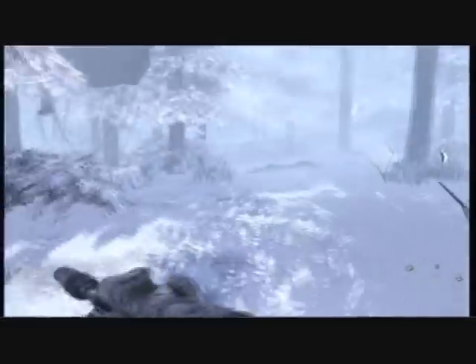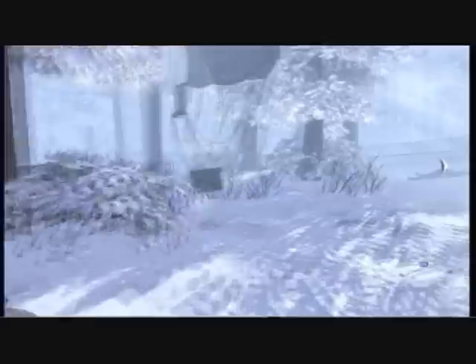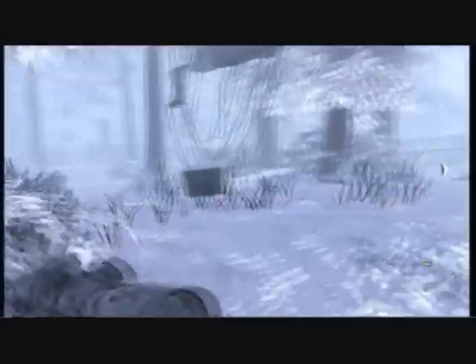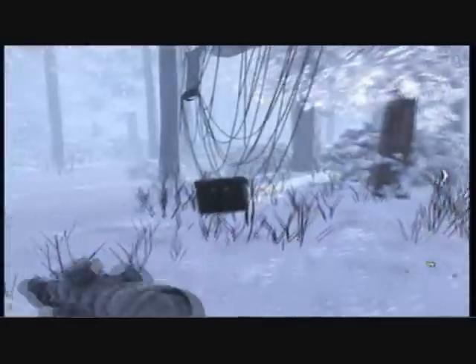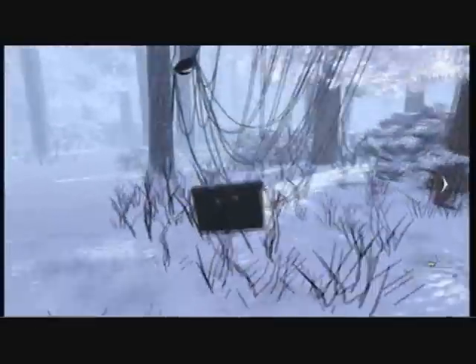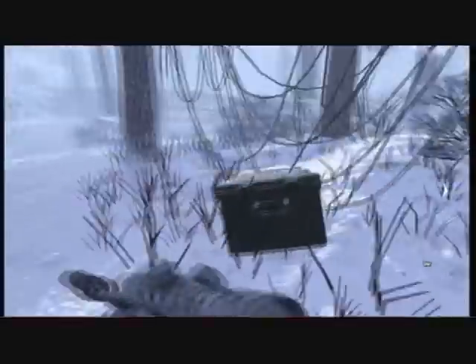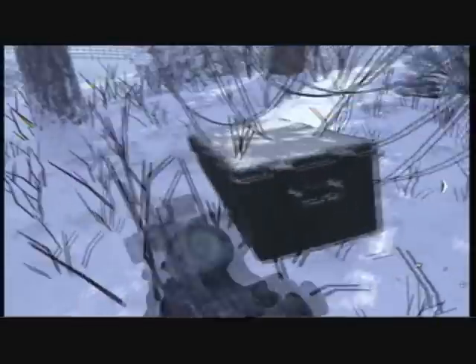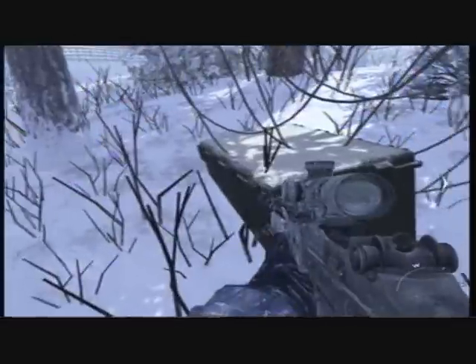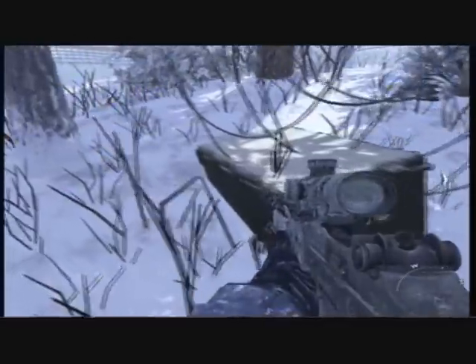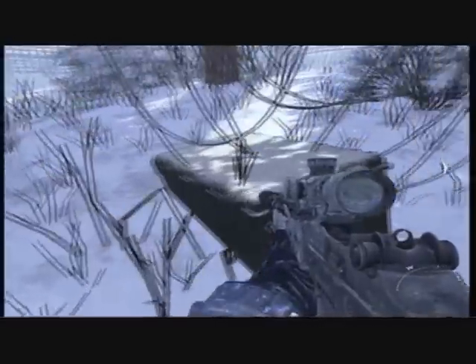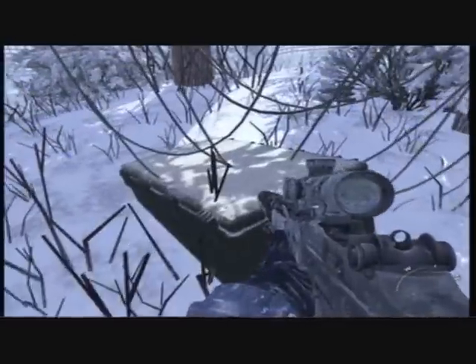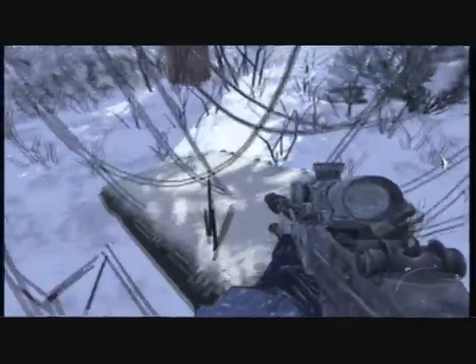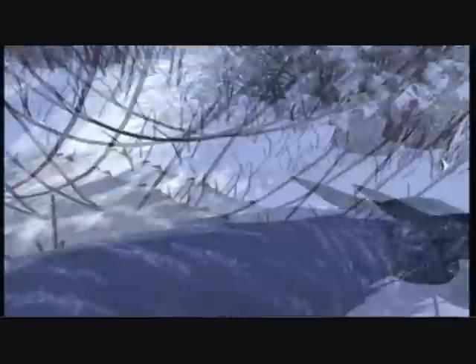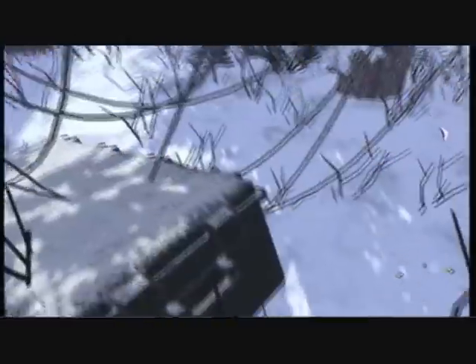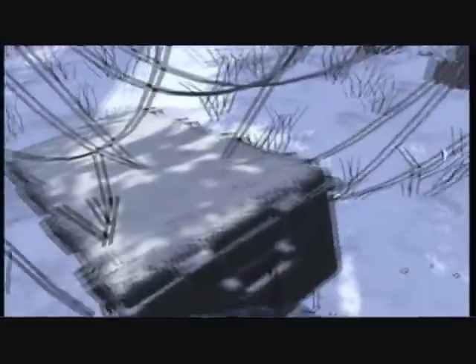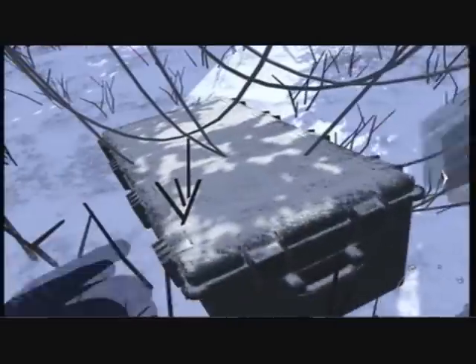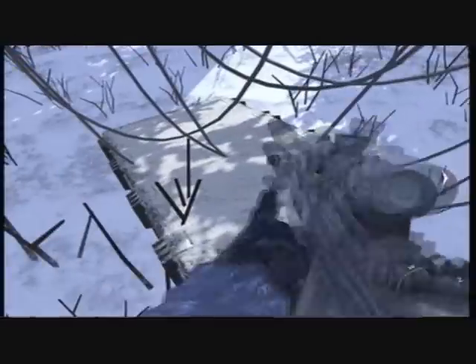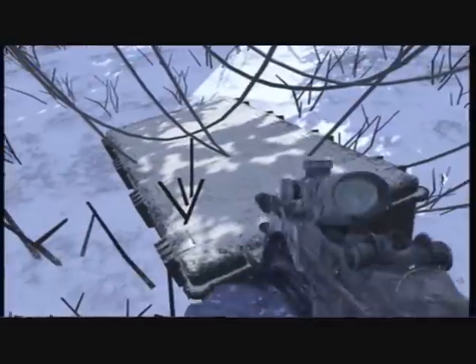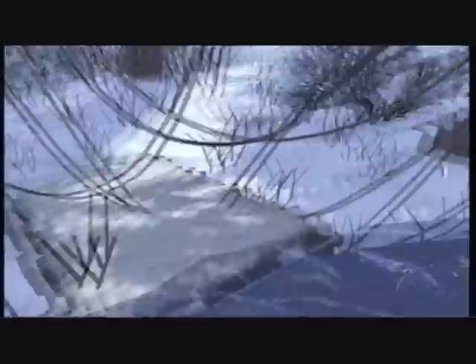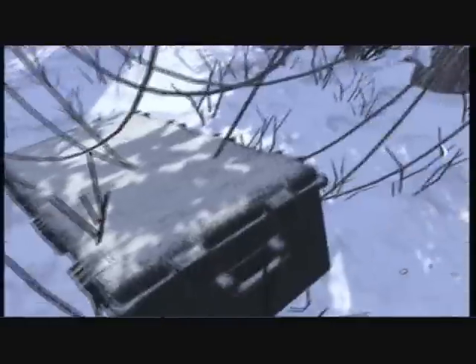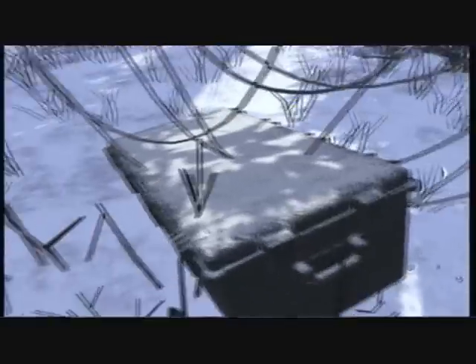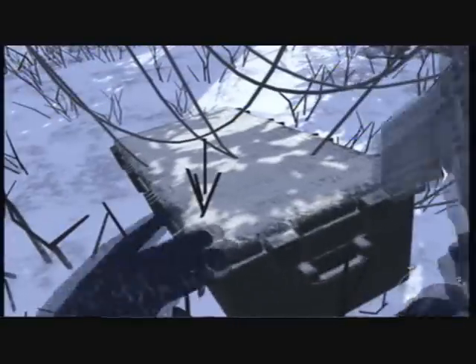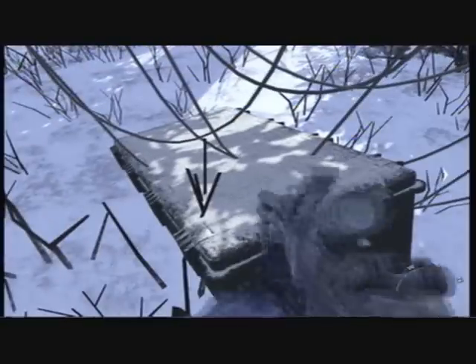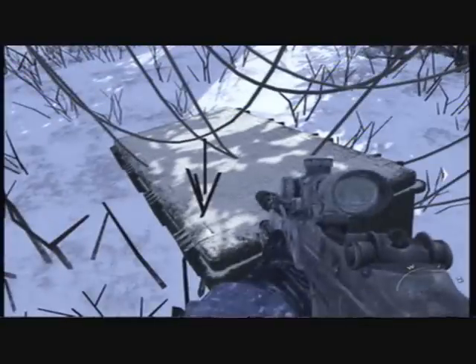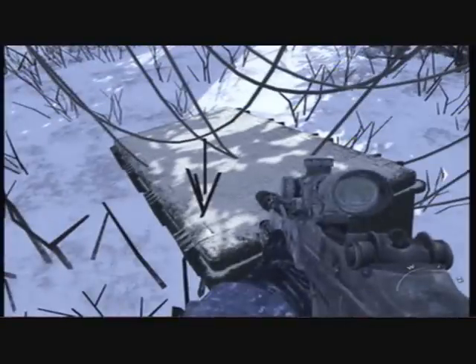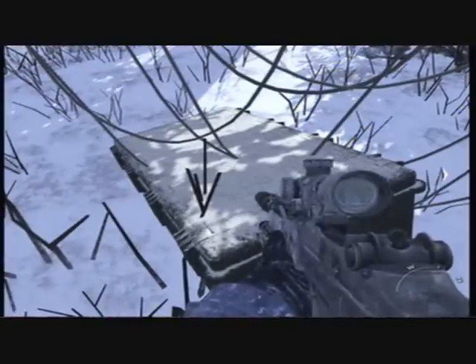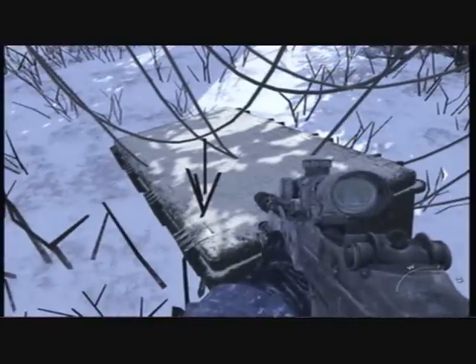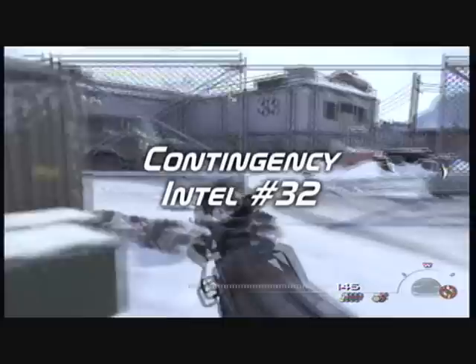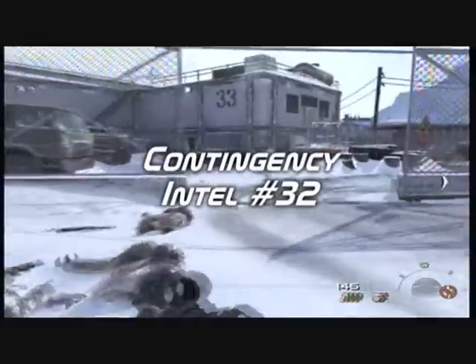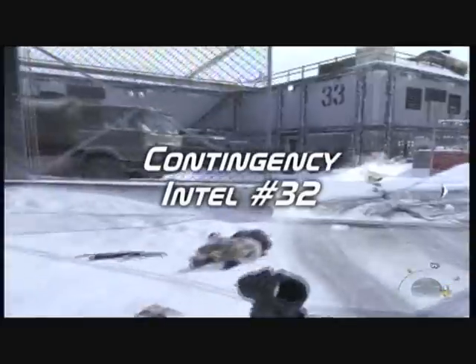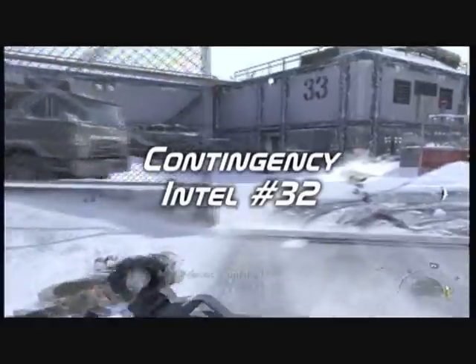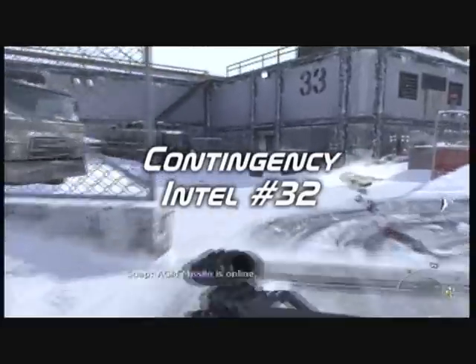You can see the pipes on the right. Once you see that pipe and you've gone past it, you went way too far. On the left side, look for a tree with the parachute — that's intel 31.